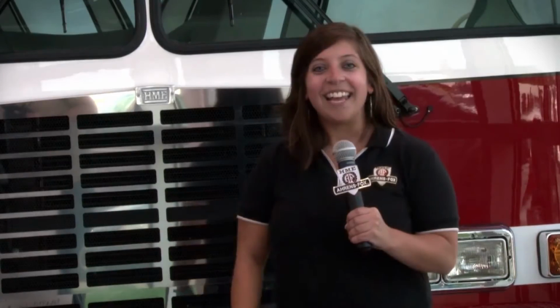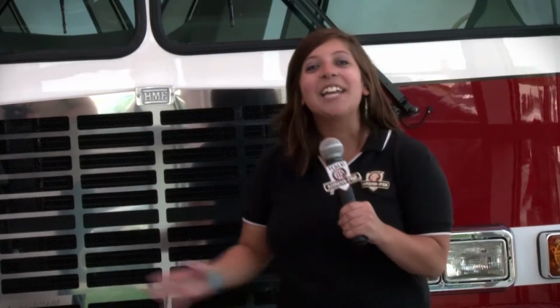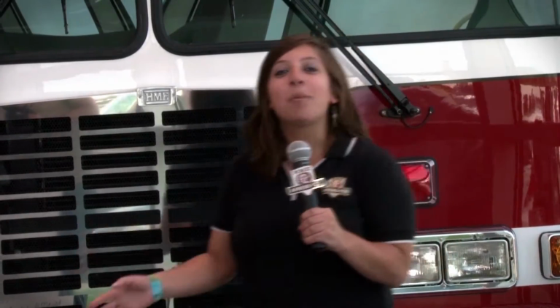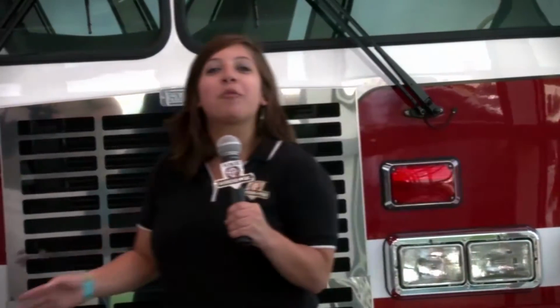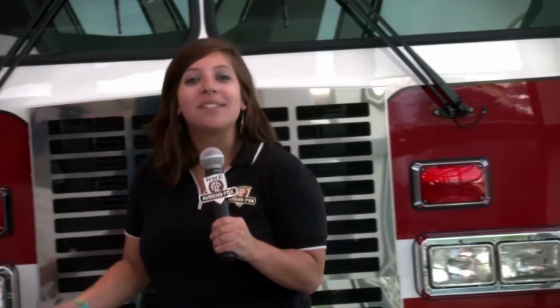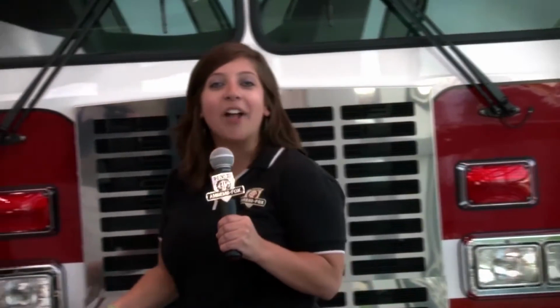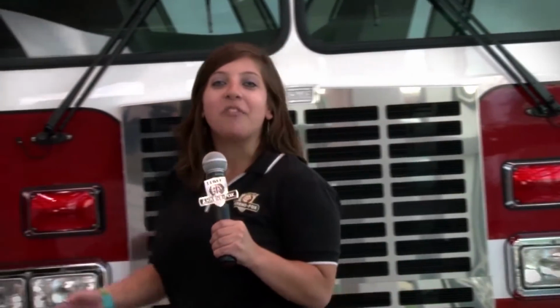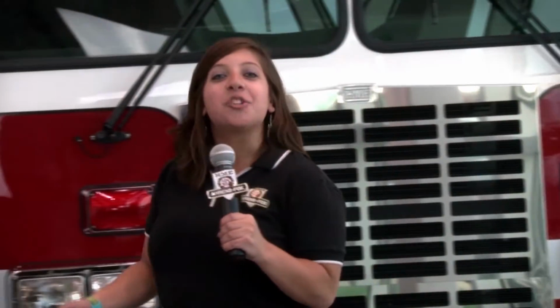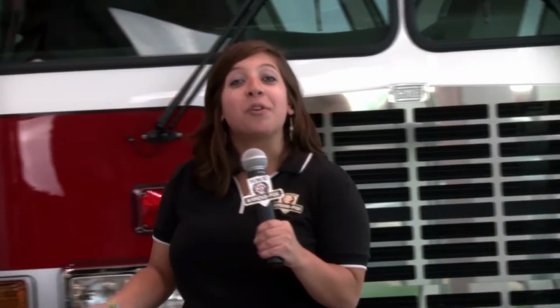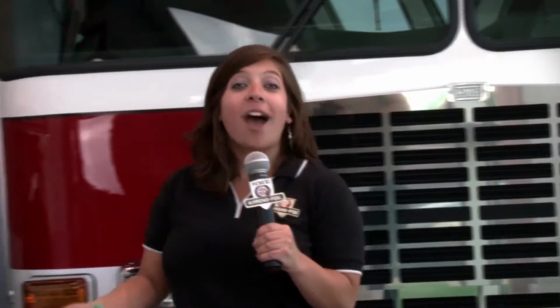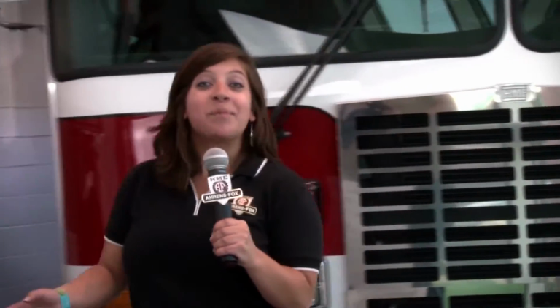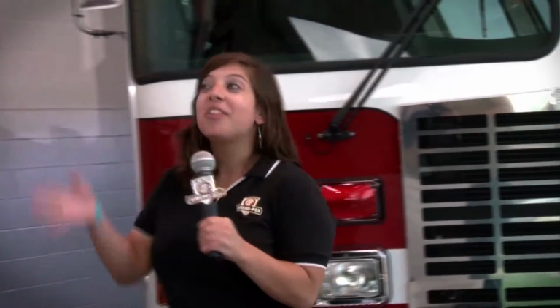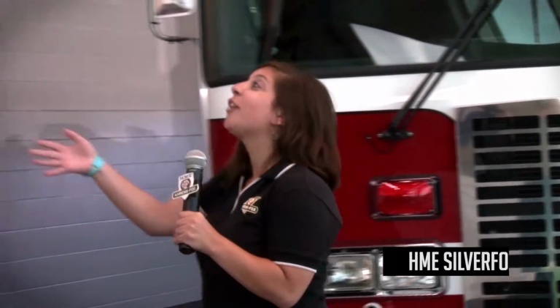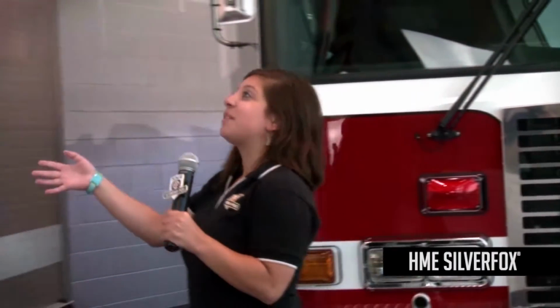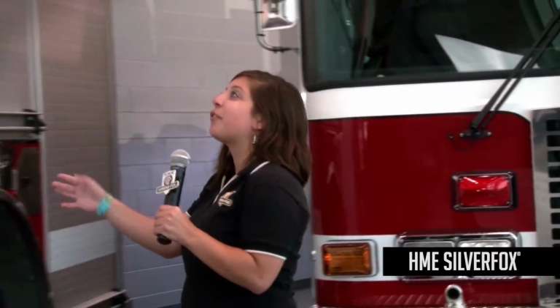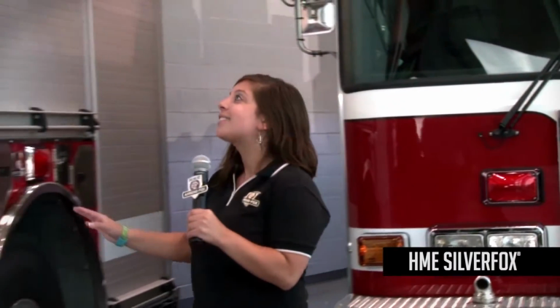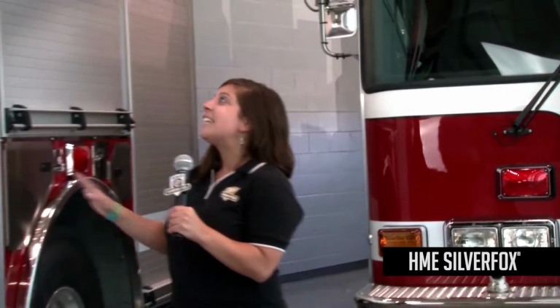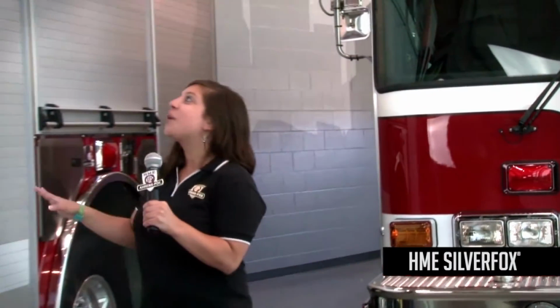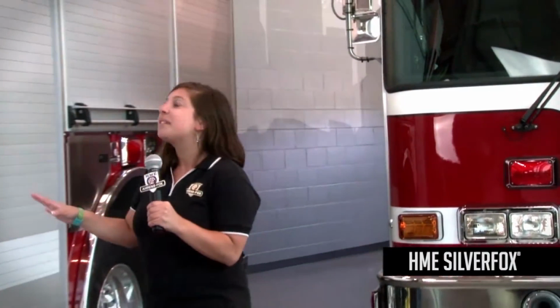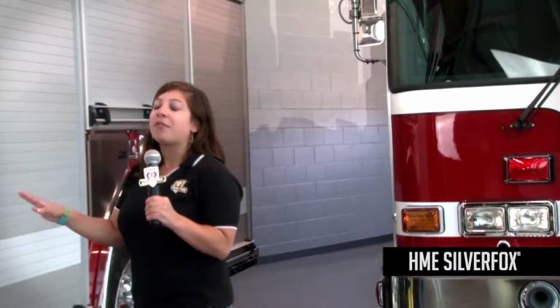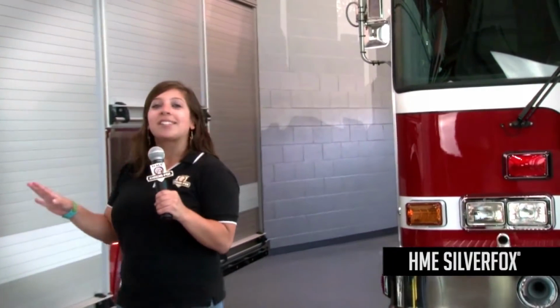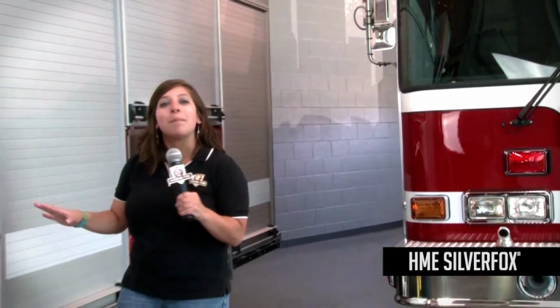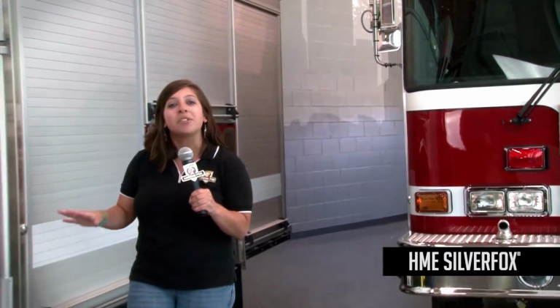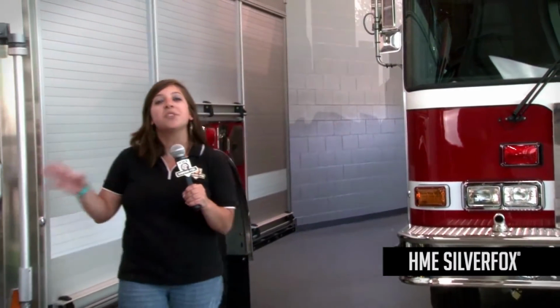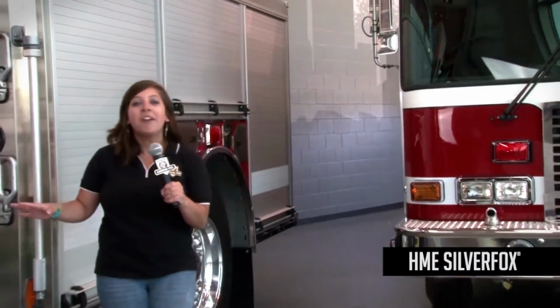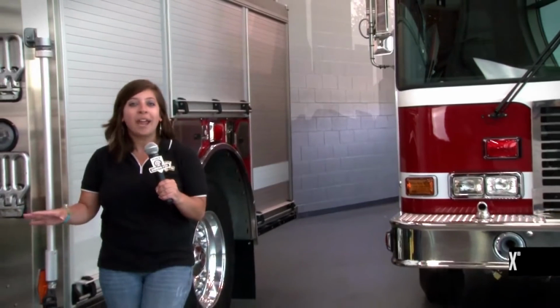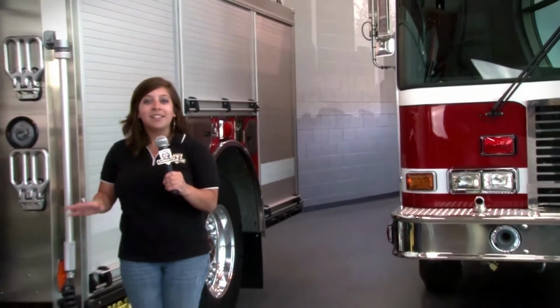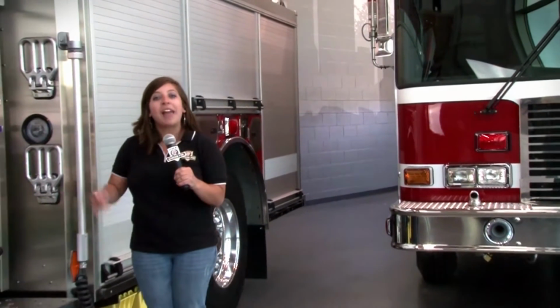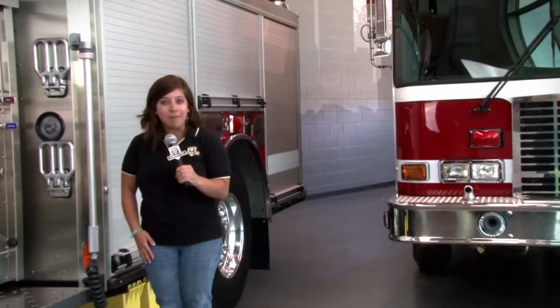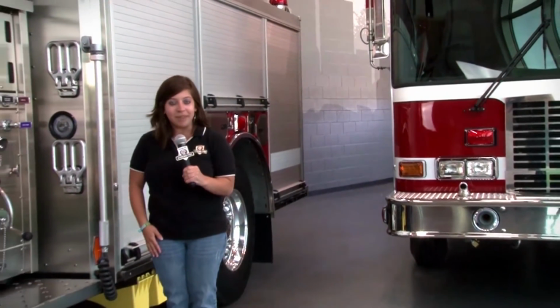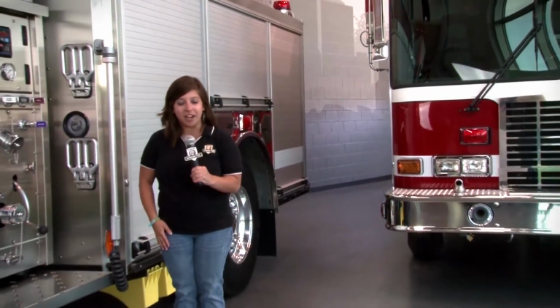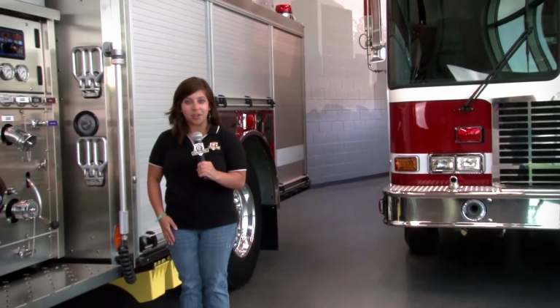How do you double the performance and value of an HME Silver Fox? With another HME Silver Fox. These two HME Silver Fox custom pumpers will soon be on their way to serve Lockheed Martin in Marietta, Georgia.